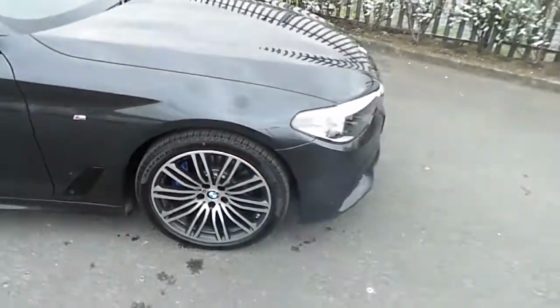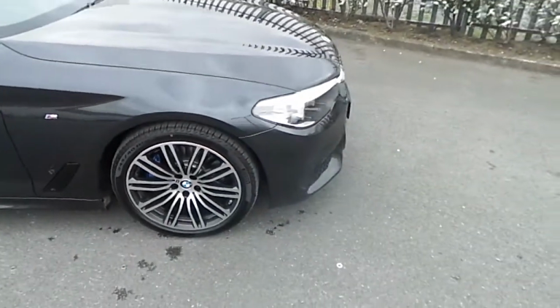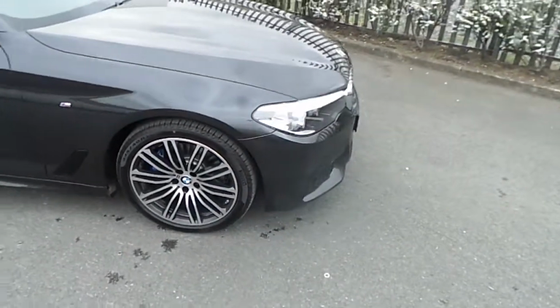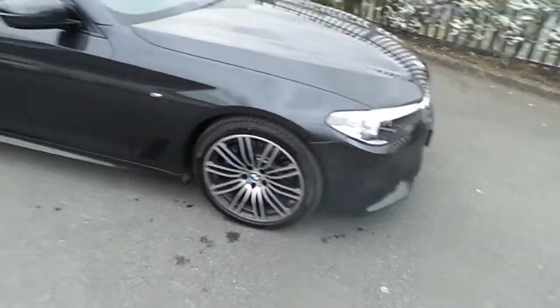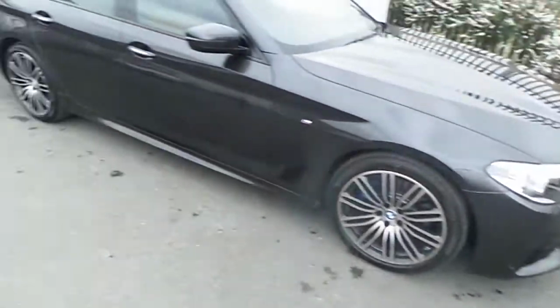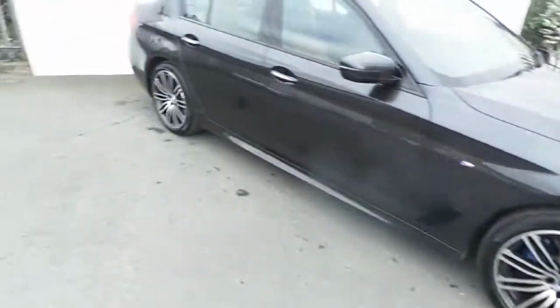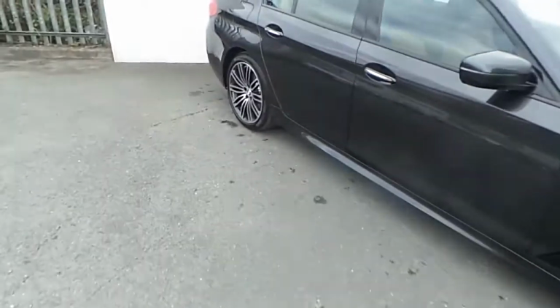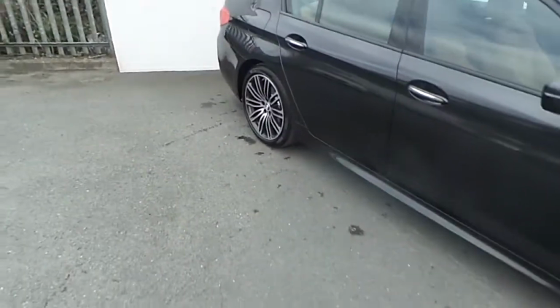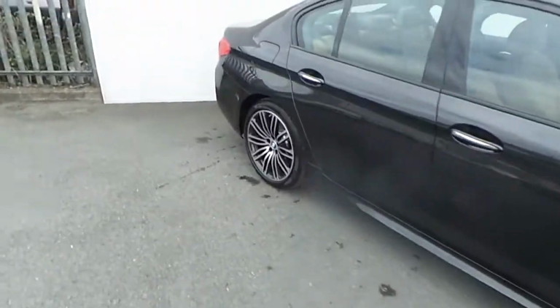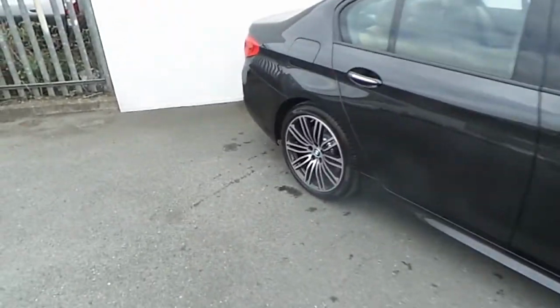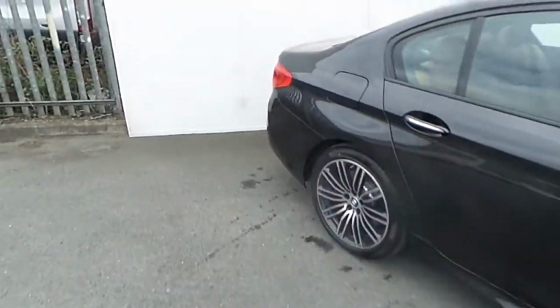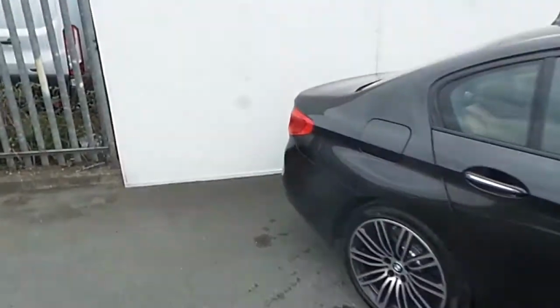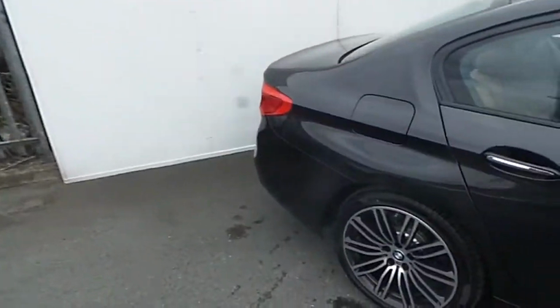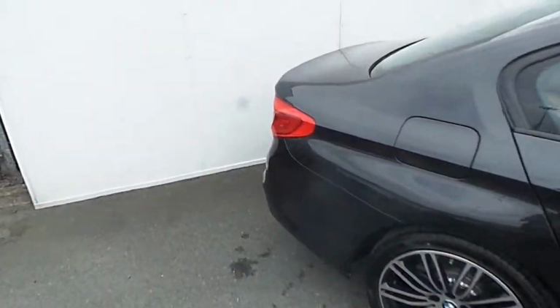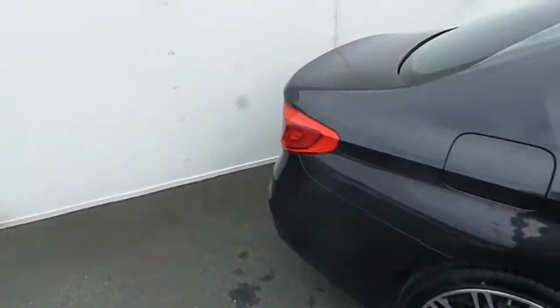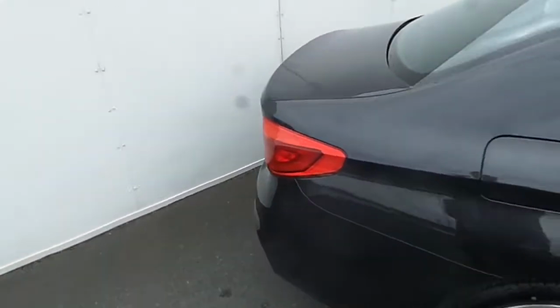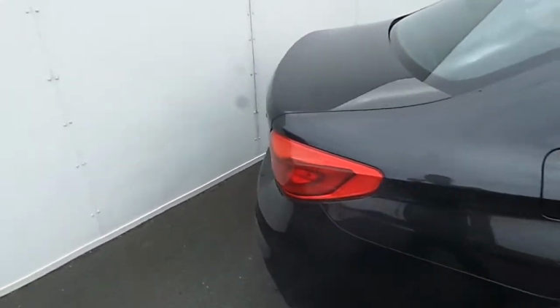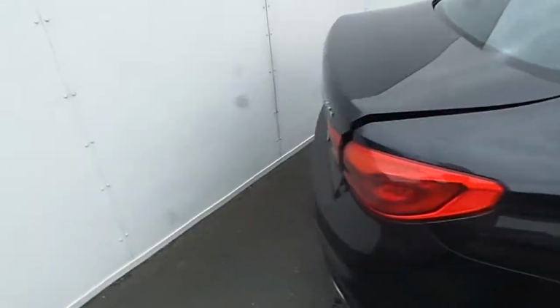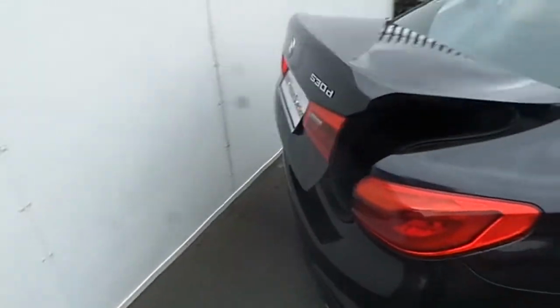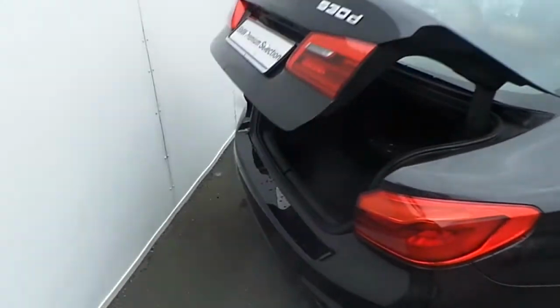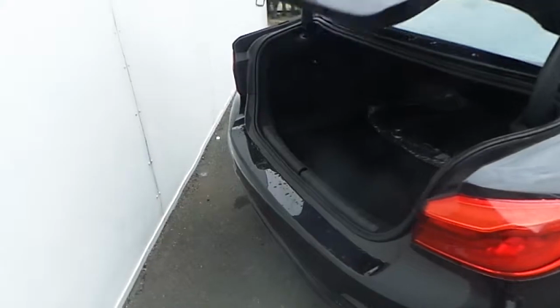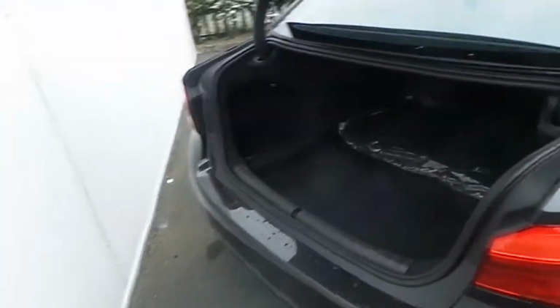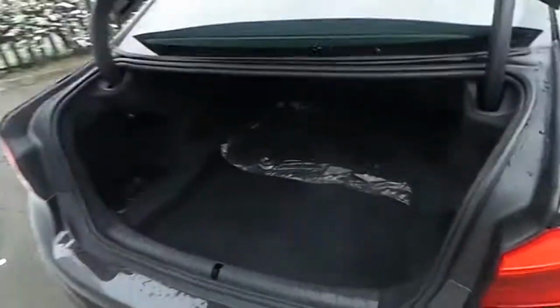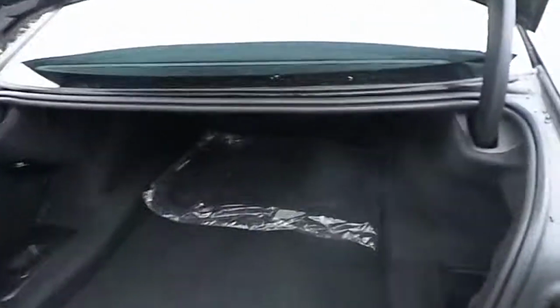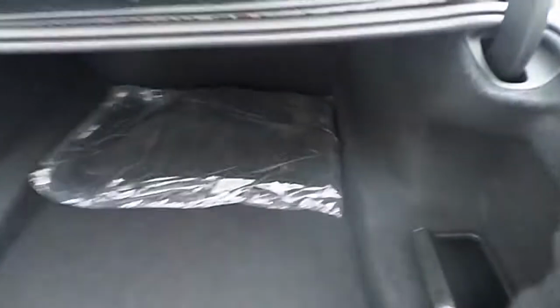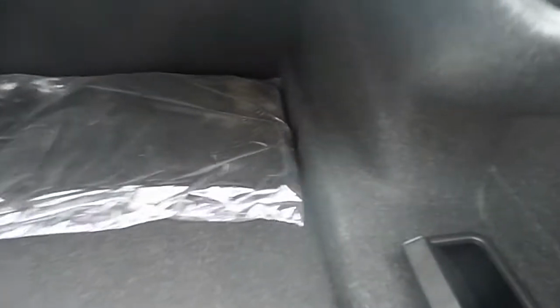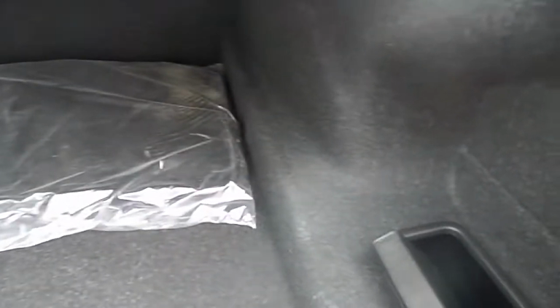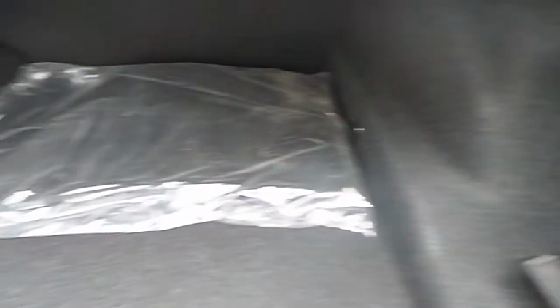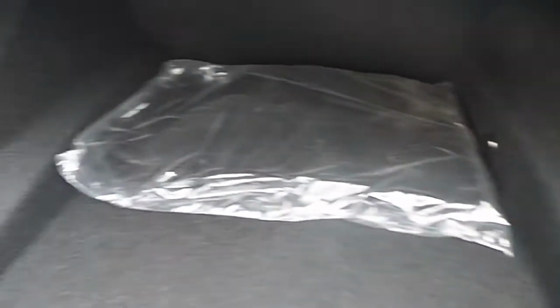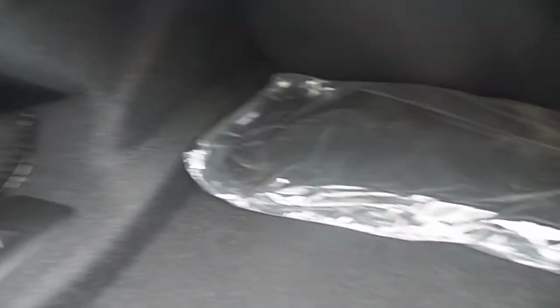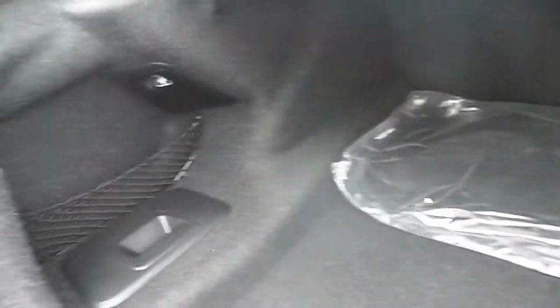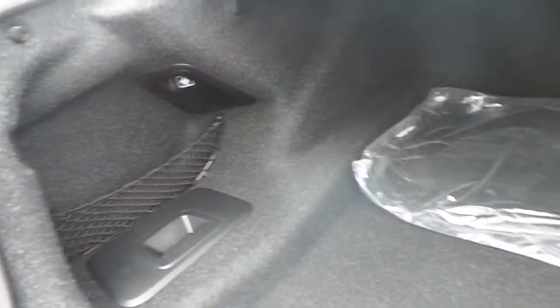This BMW comes with front and rear parking sensors. As we move towards the back, we can see by pushing a button on the key the automatic boot function, which opens up to reveal a very generous and spacious boot space.